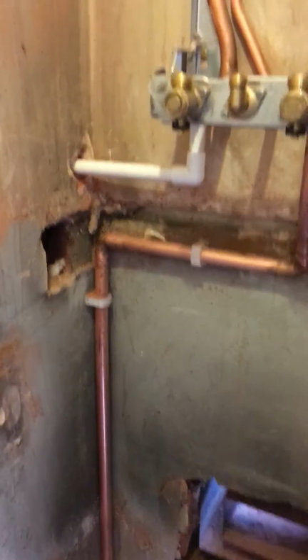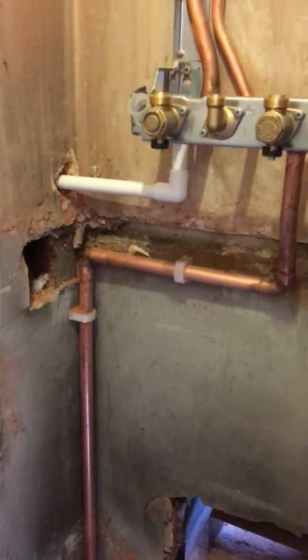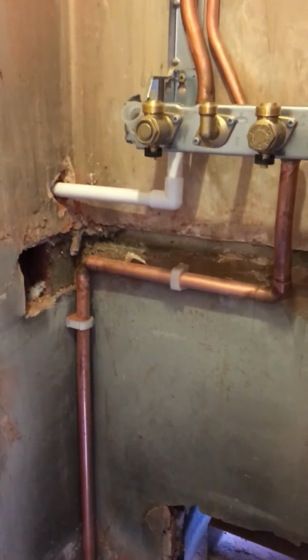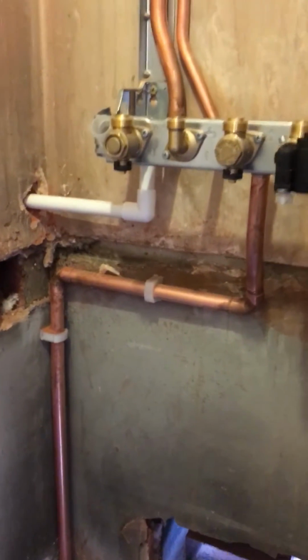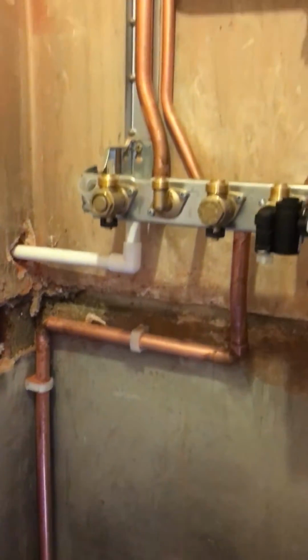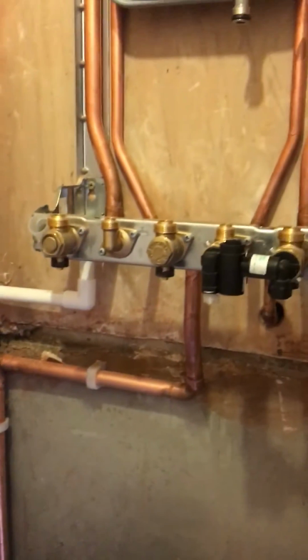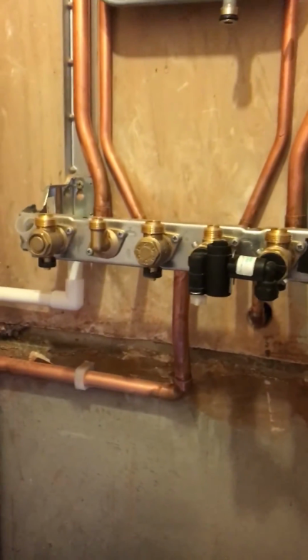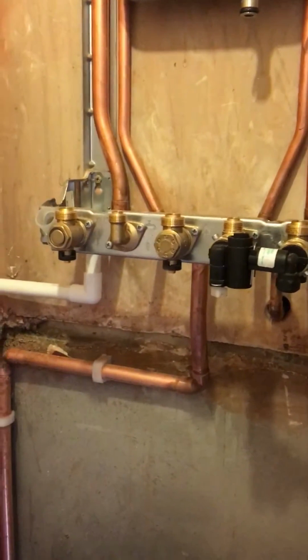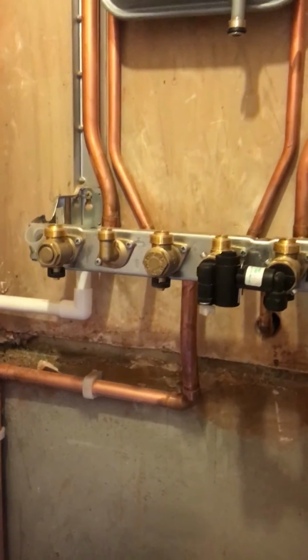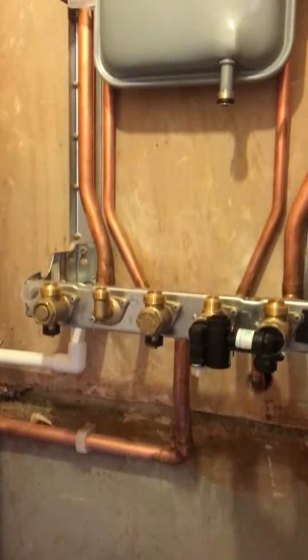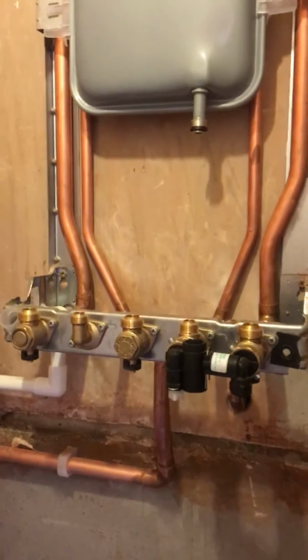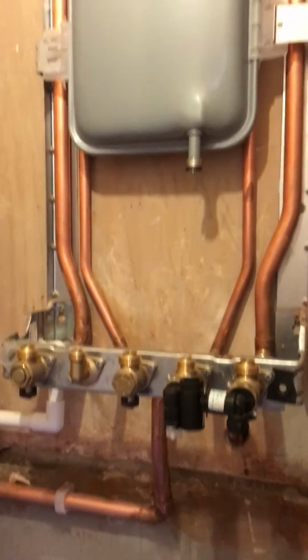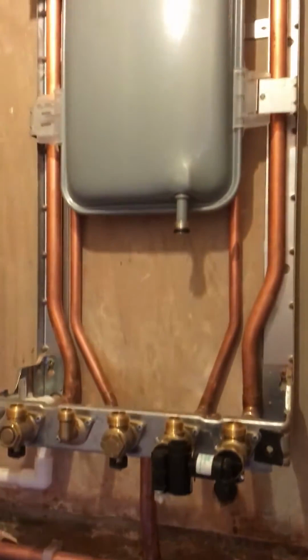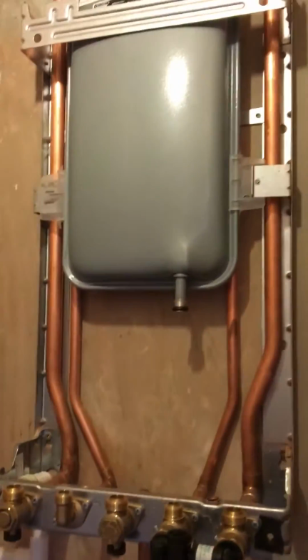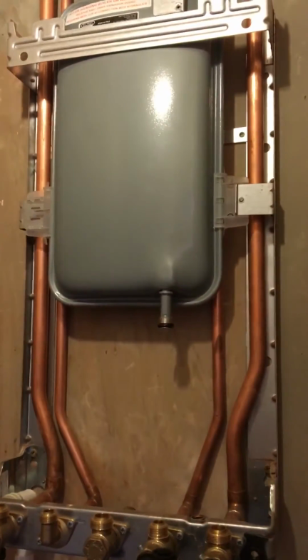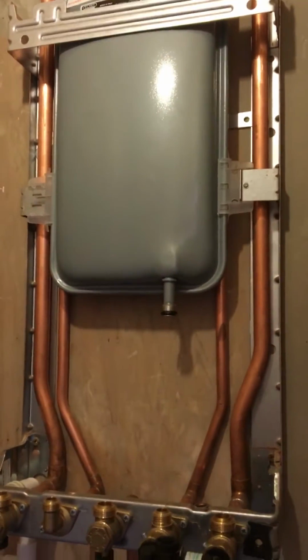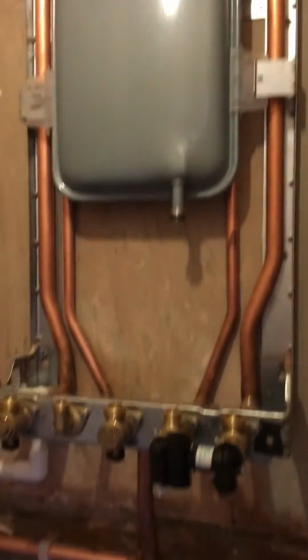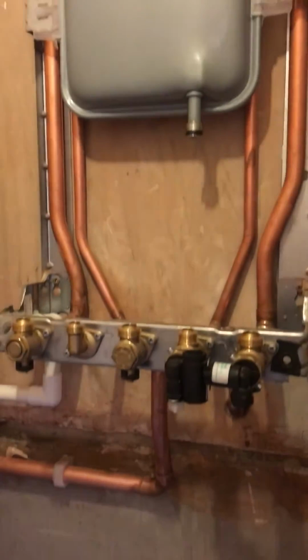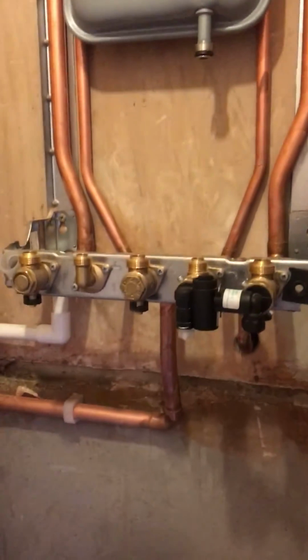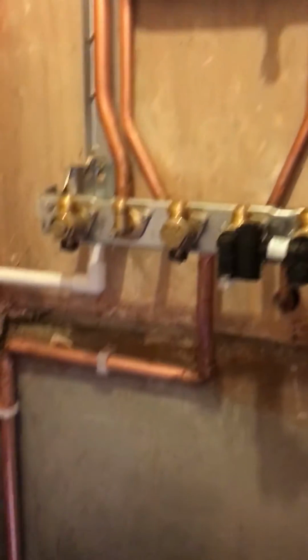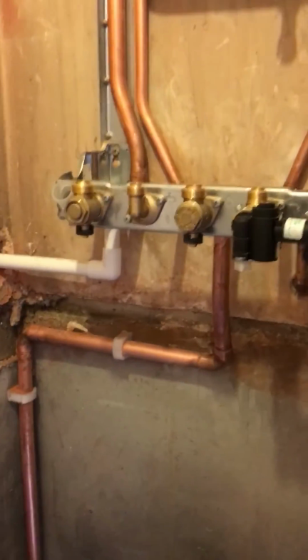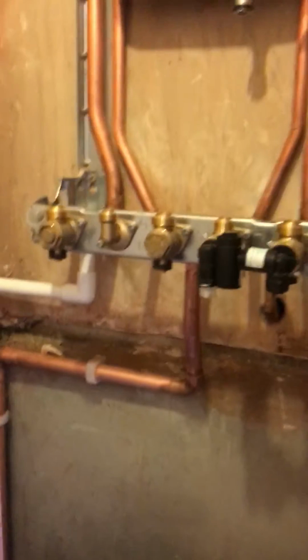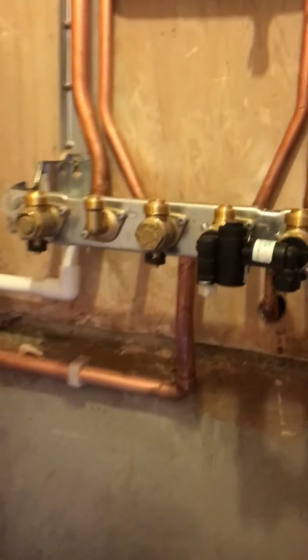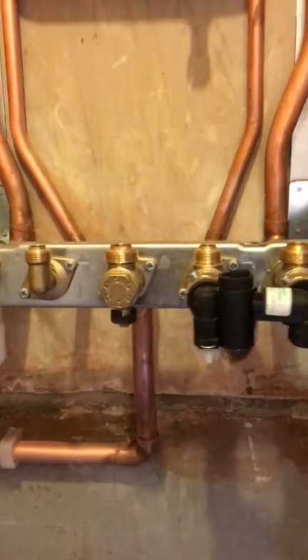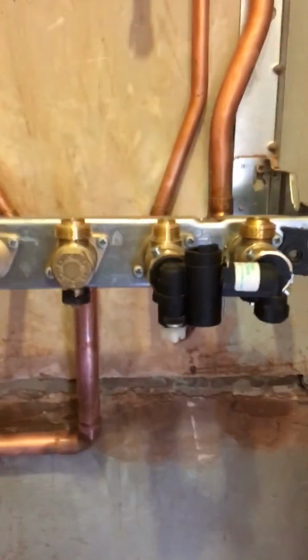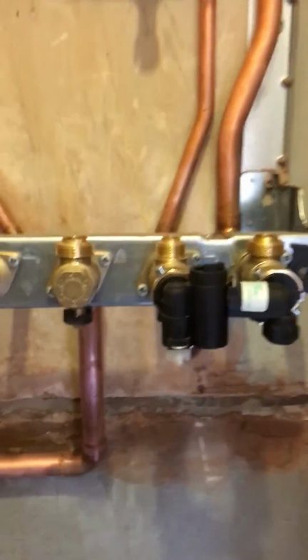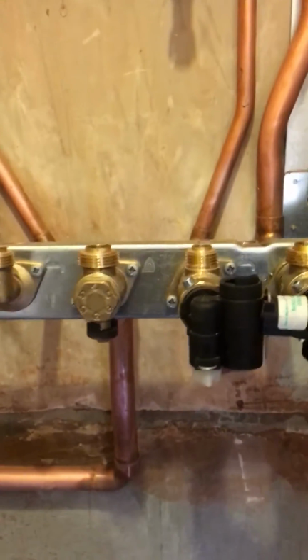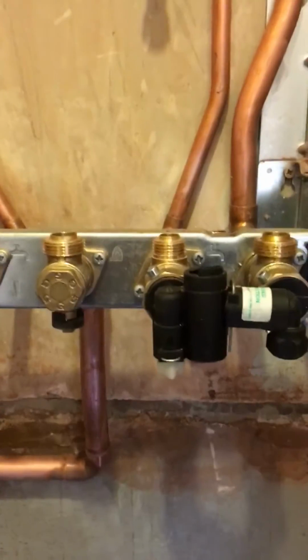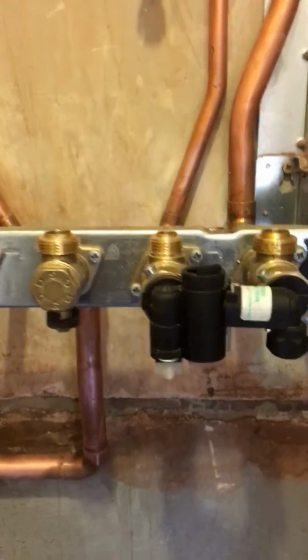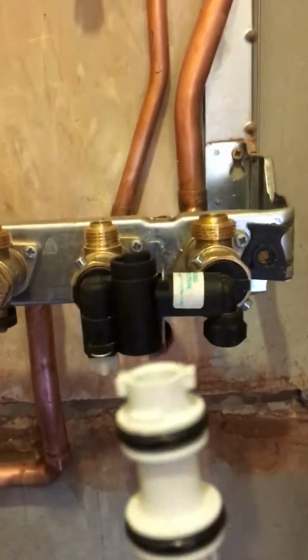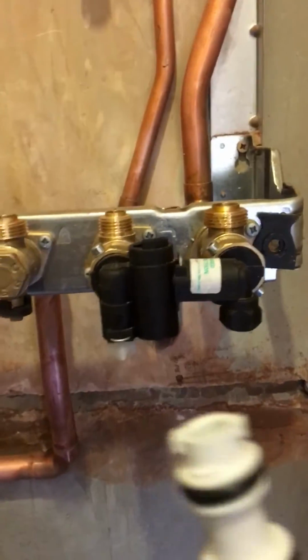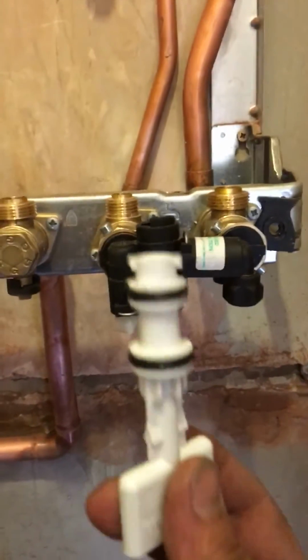Hi, I'm Tom Dyson from Acumend. We install boilers across the north west. This is a Worcester 32 CDI, and one of the most common questions that people ask me is: how do I top my Worcester boiler up?